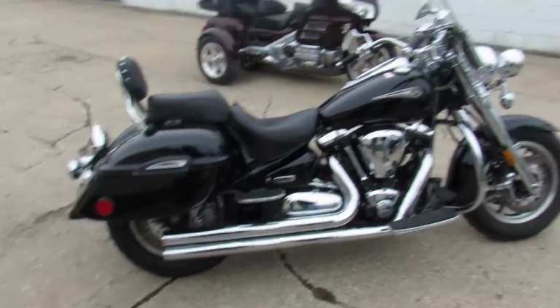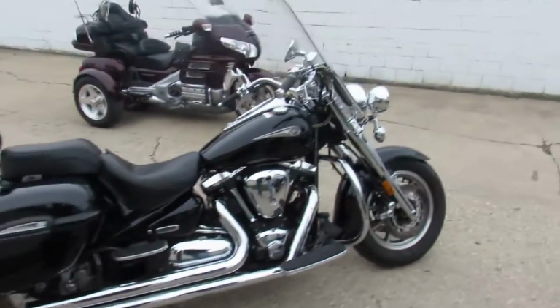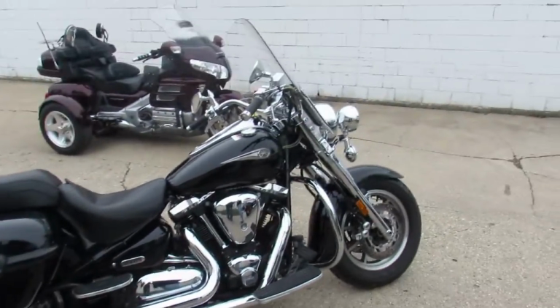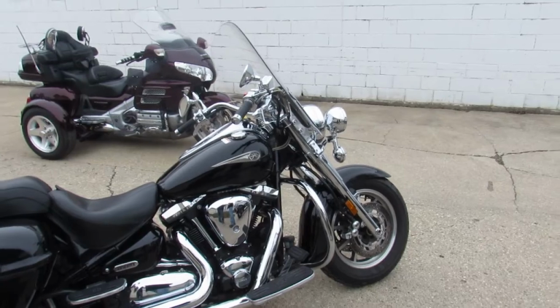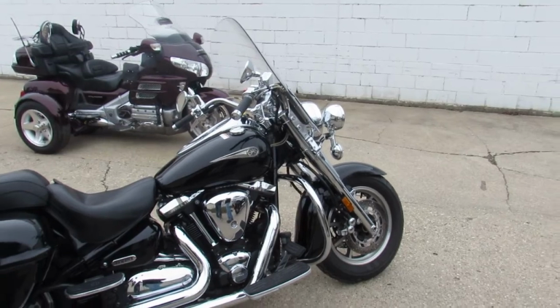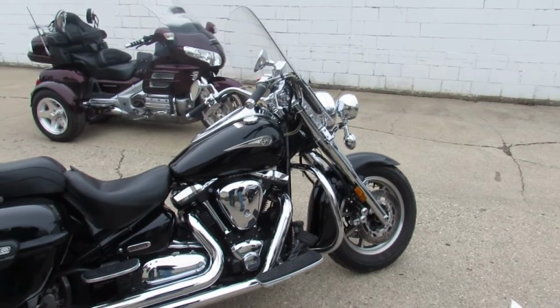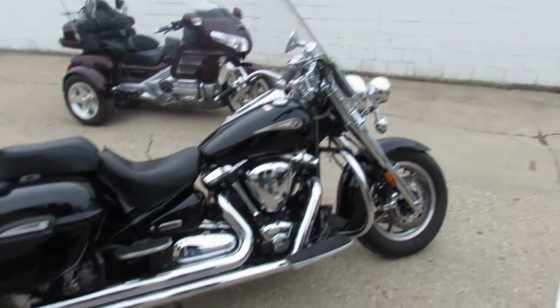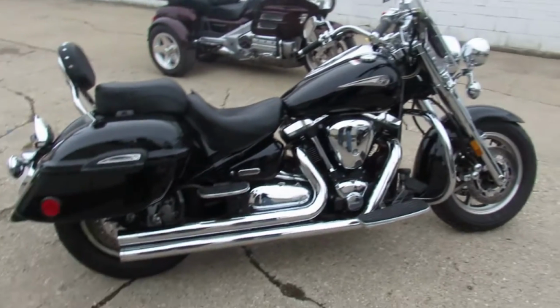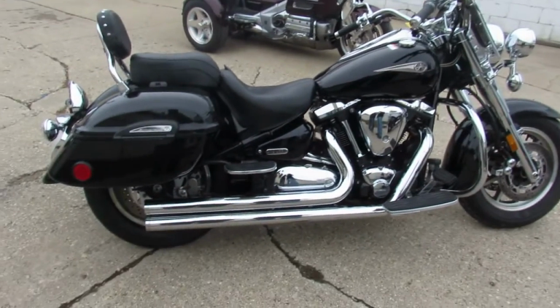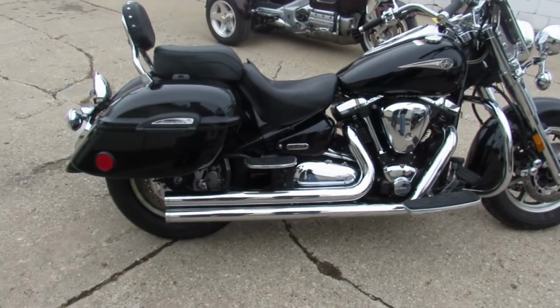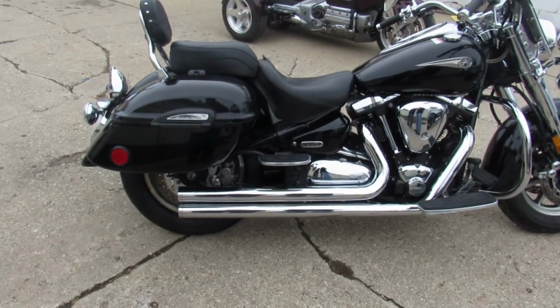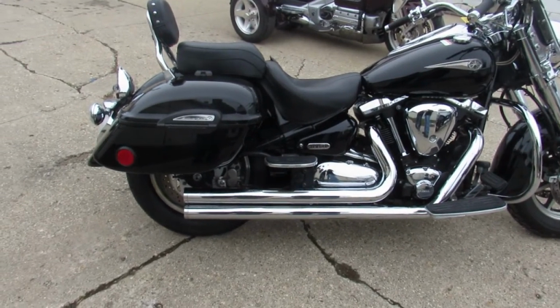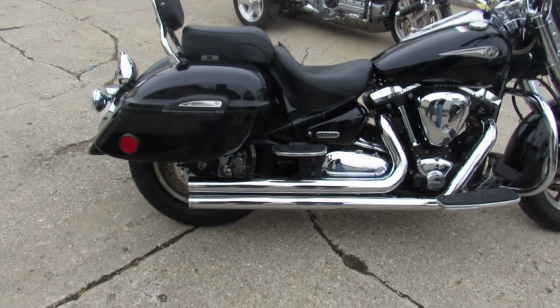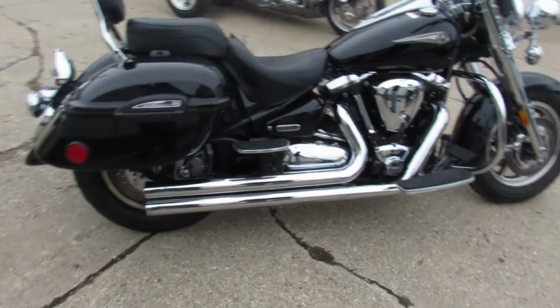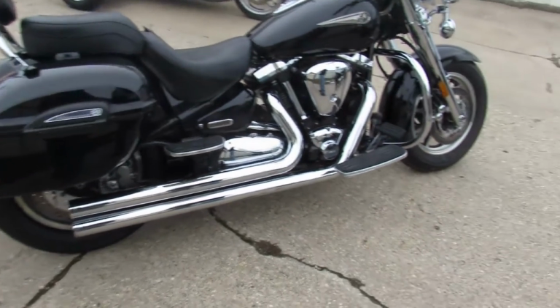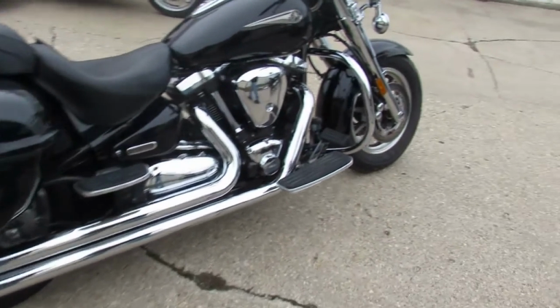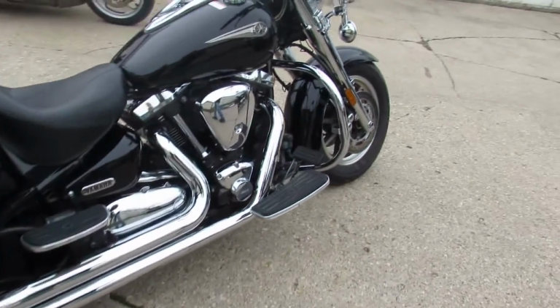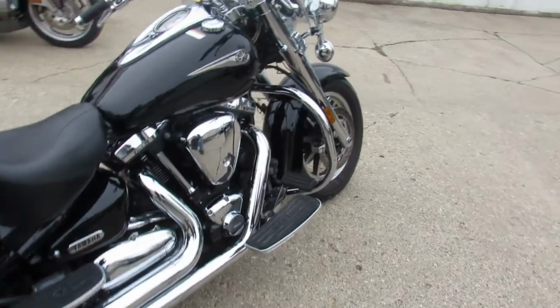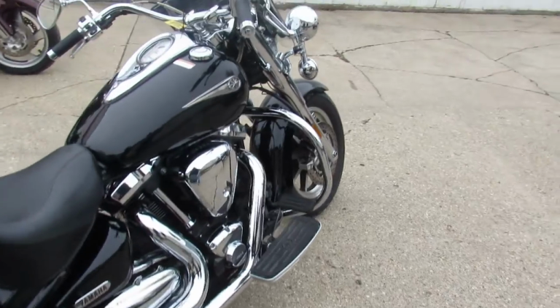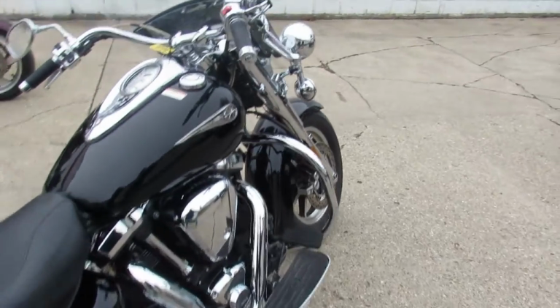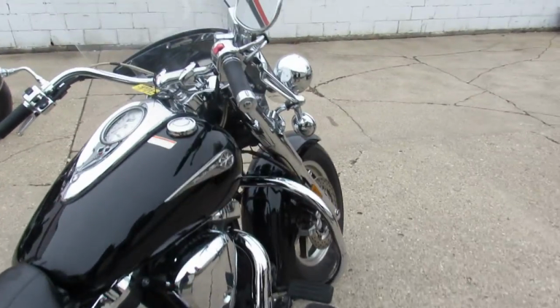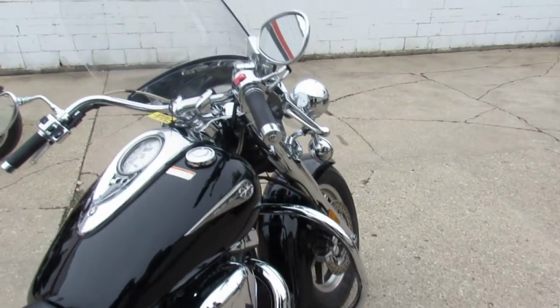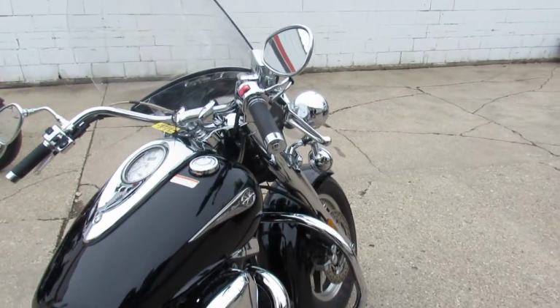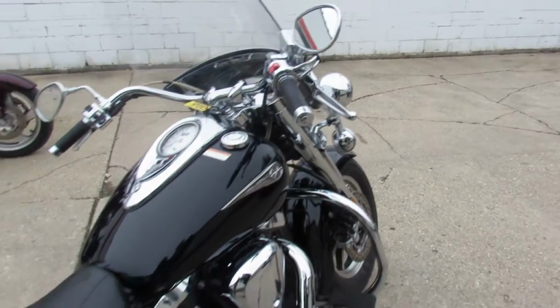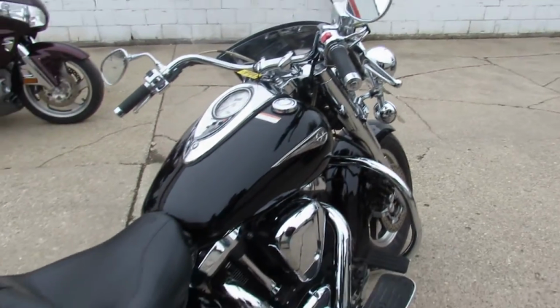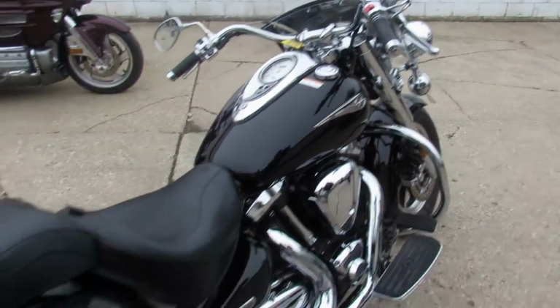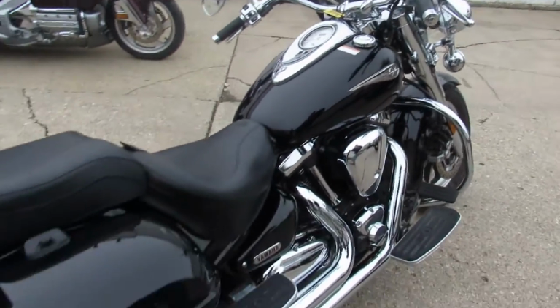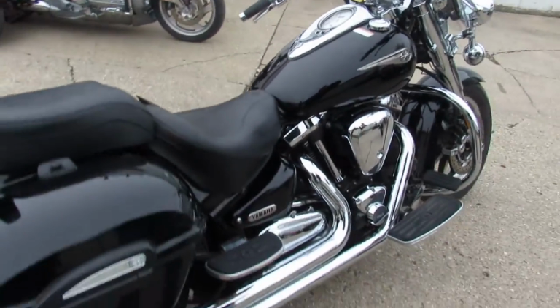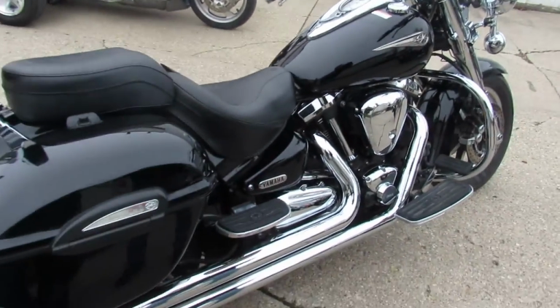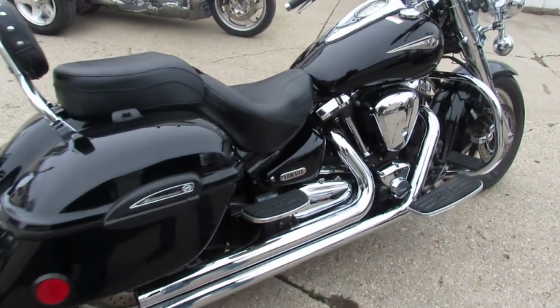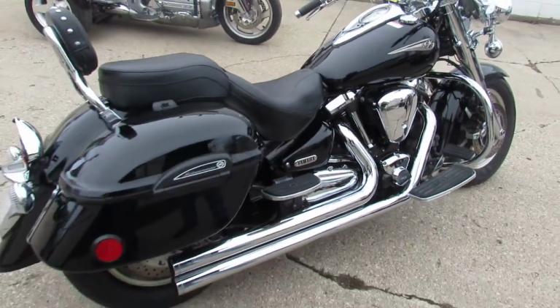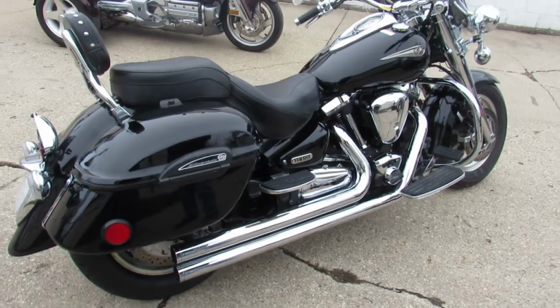It's got a windshield. It's got hard locking saddlebags, which is nice. There is a driver's backrest and a passenger's backrest — the driver's backrest is in the saddlebag.